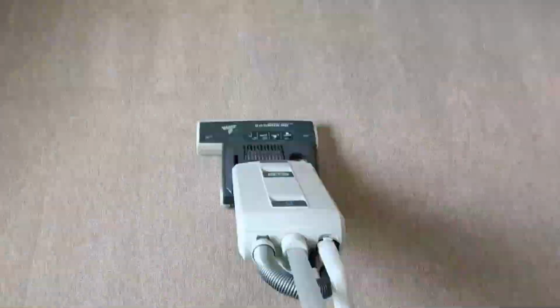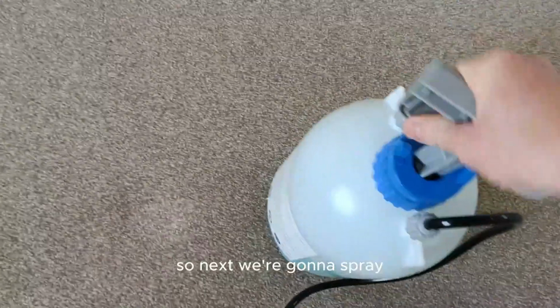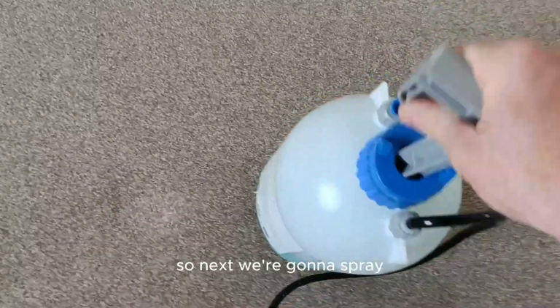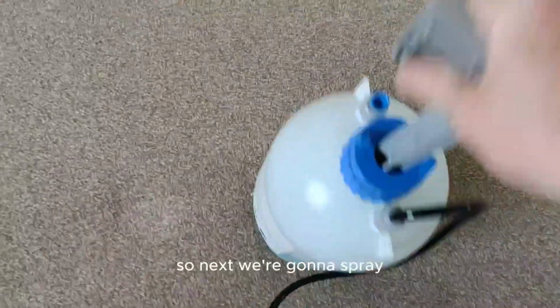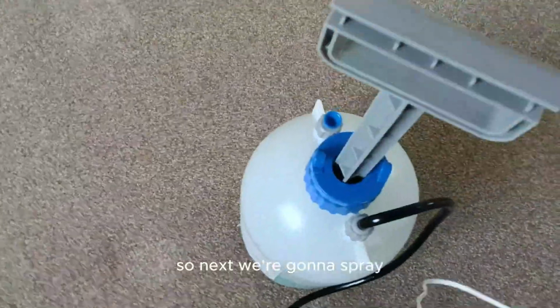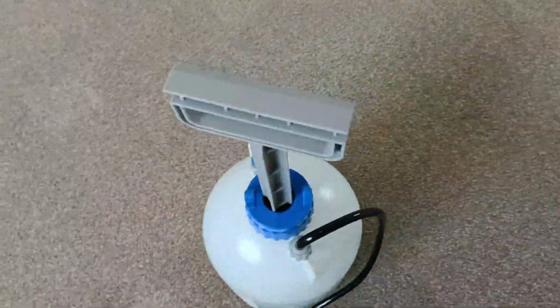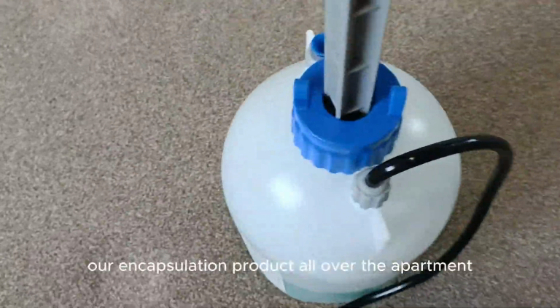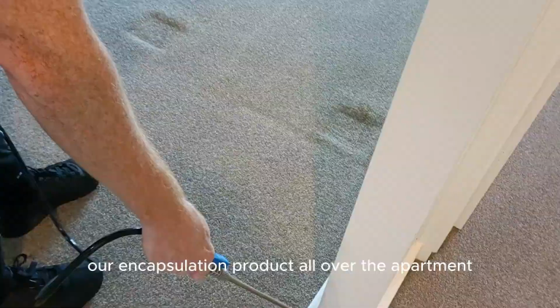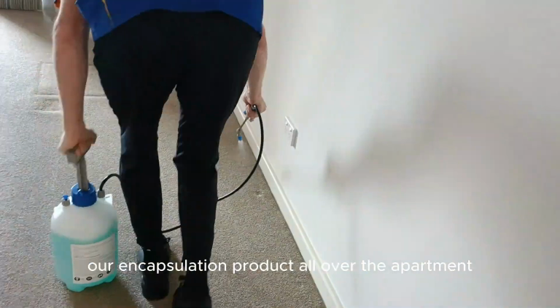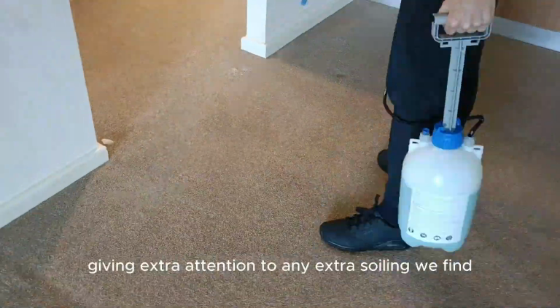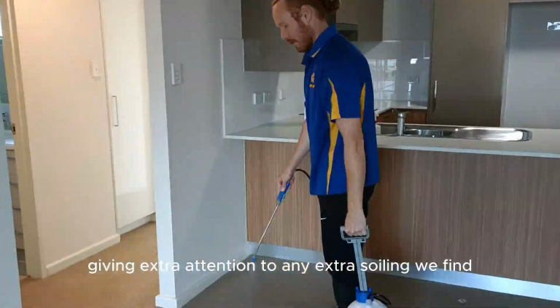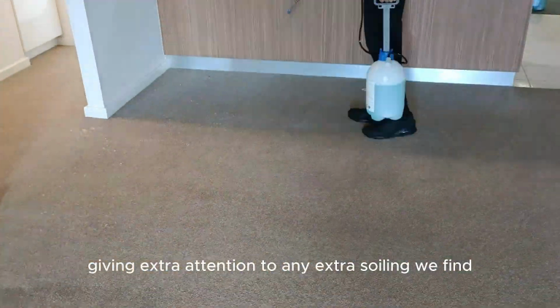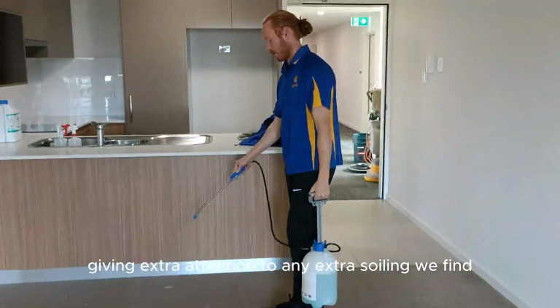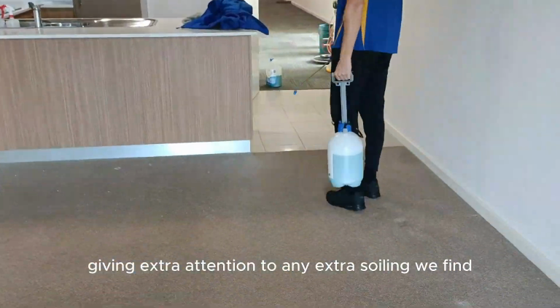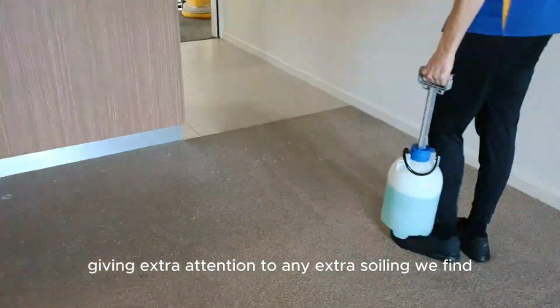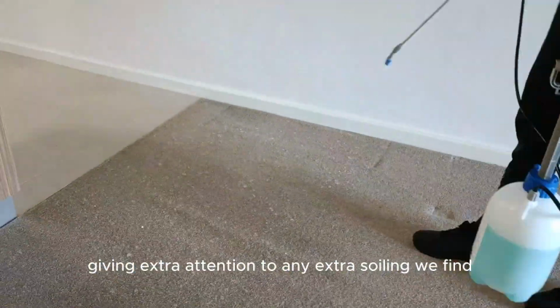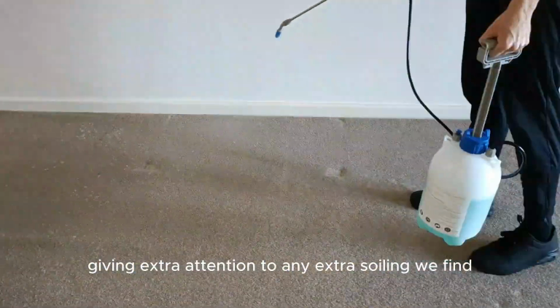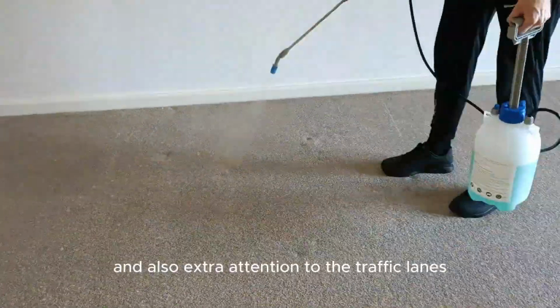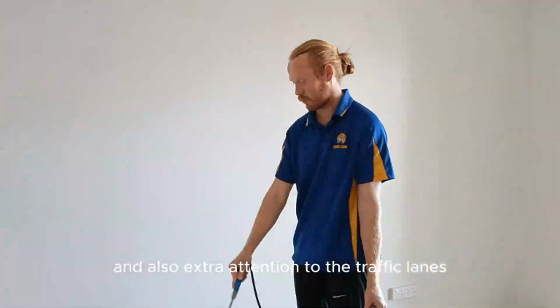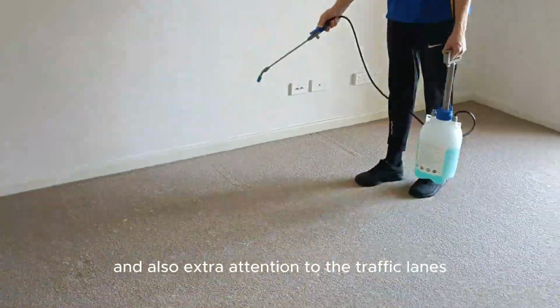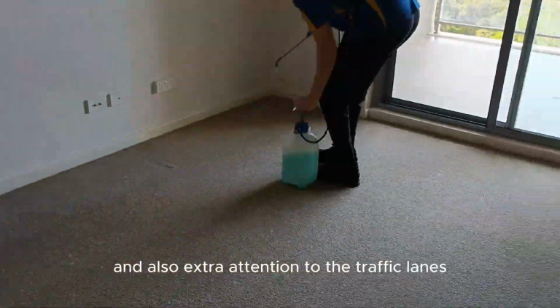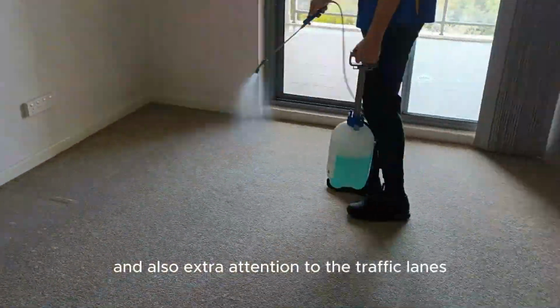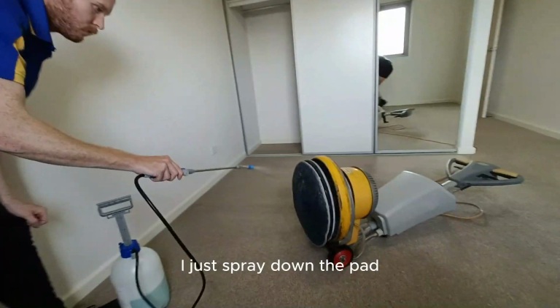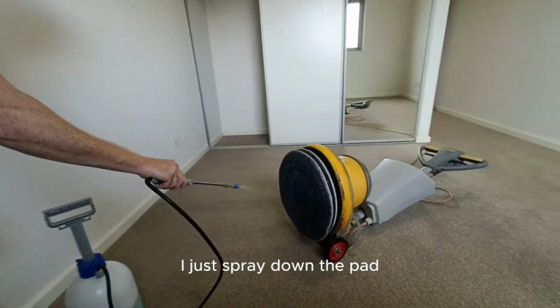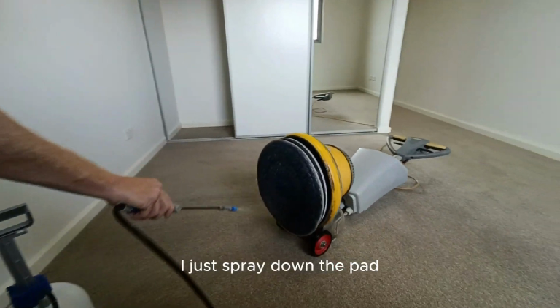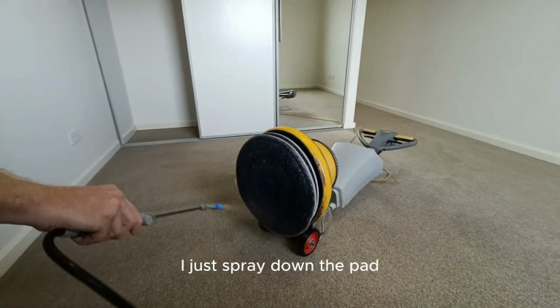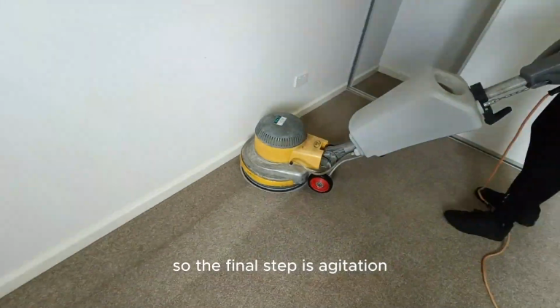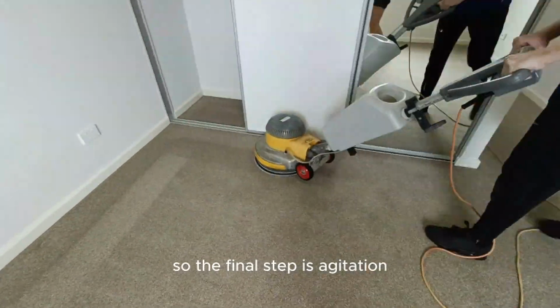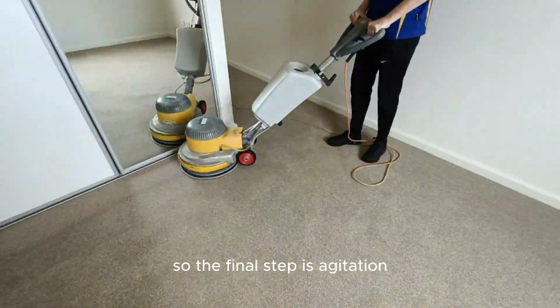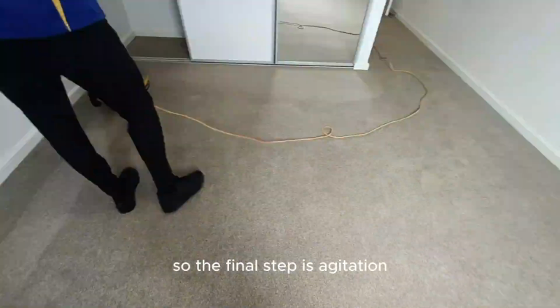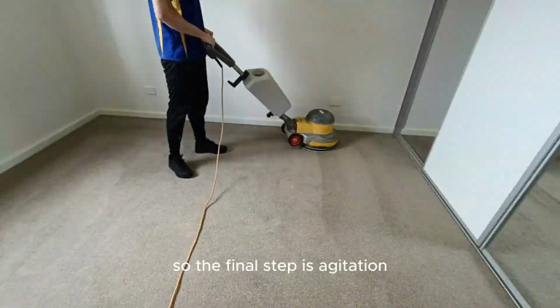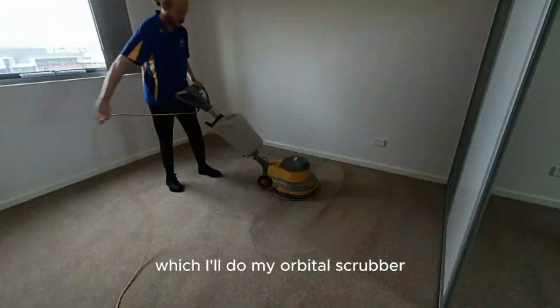Next, we're going to spray our encapsulation product, giving extra attention to any extra soiling we find and also extra attention to the traffic lanes. I just spray down the pad. The final step is agitation.